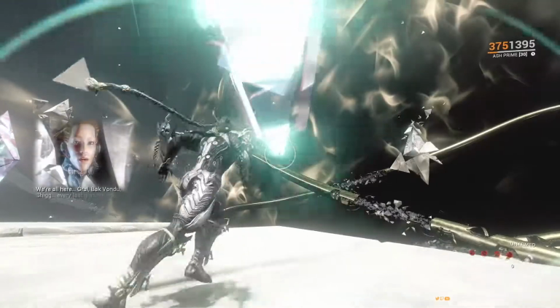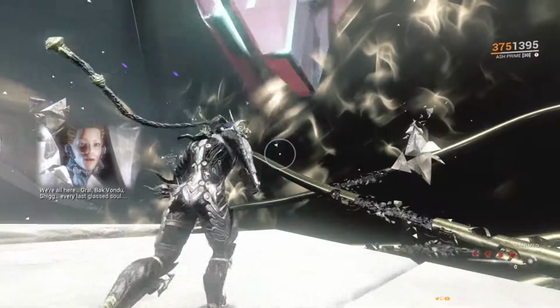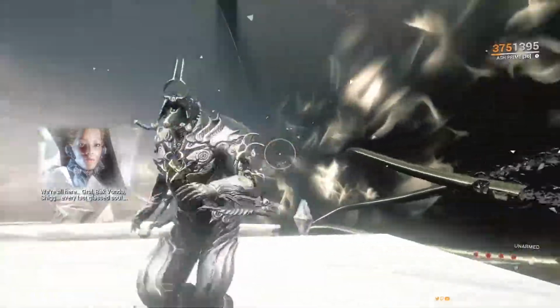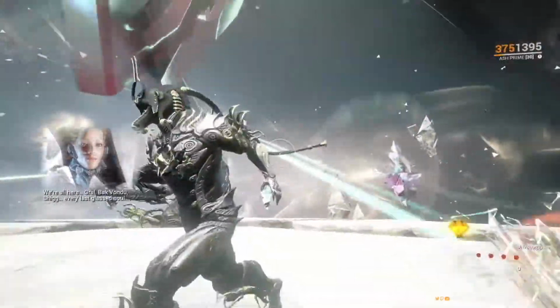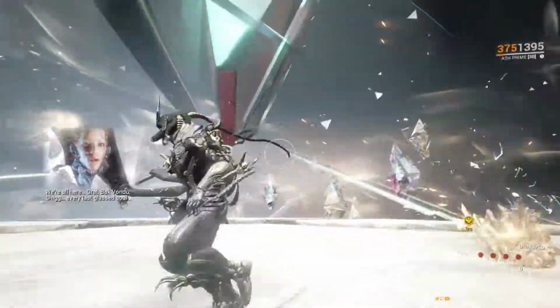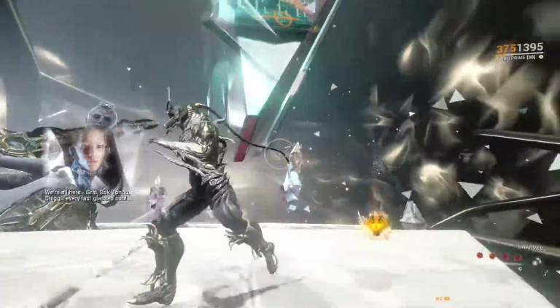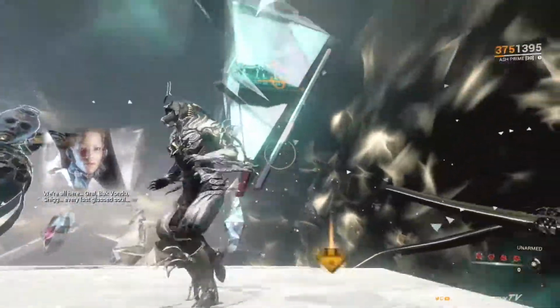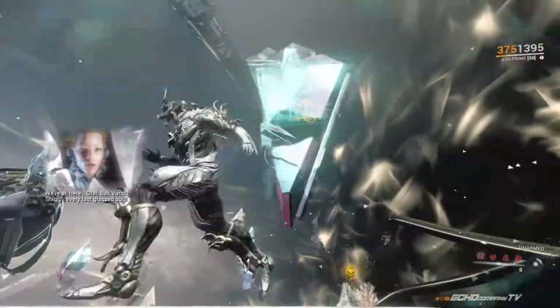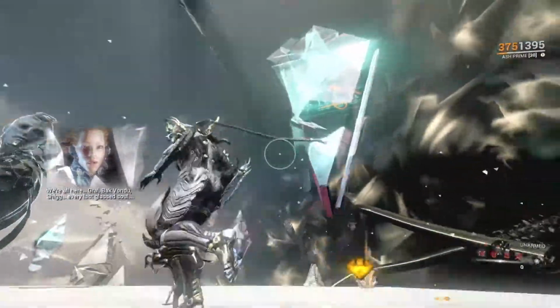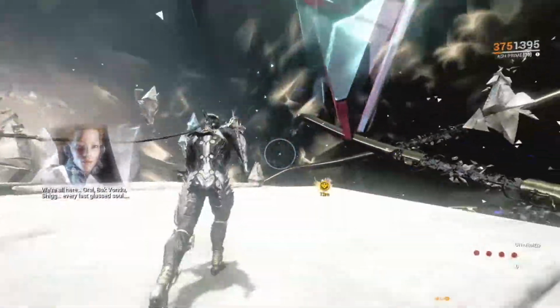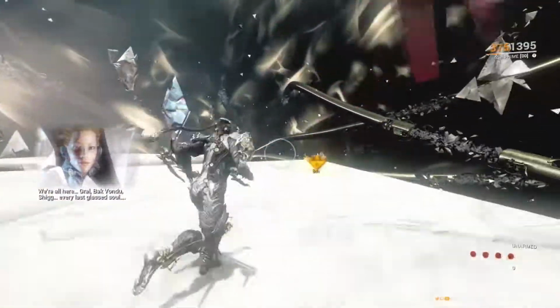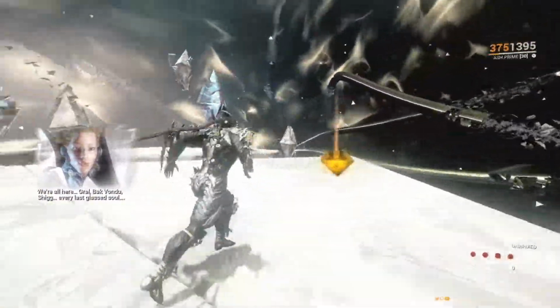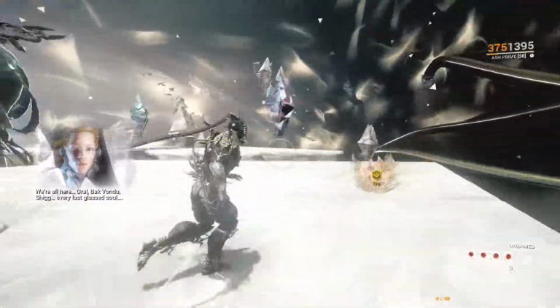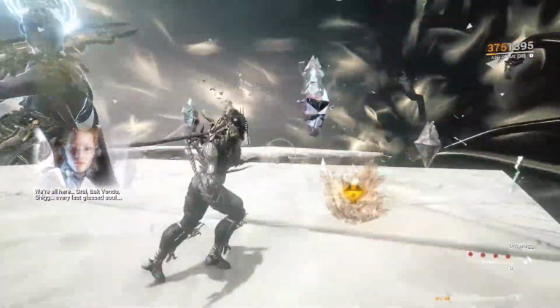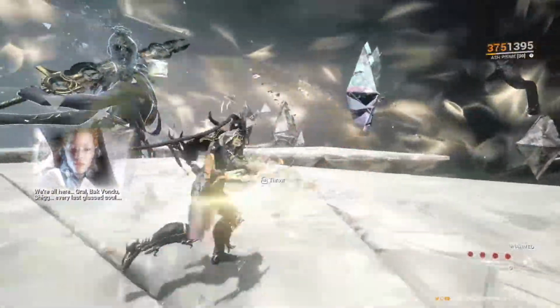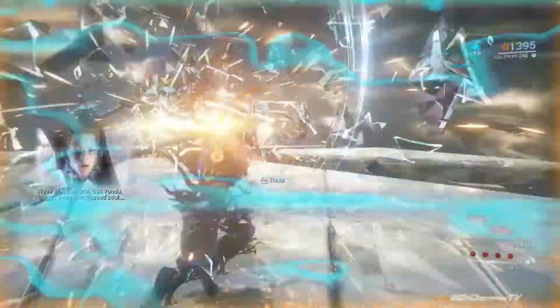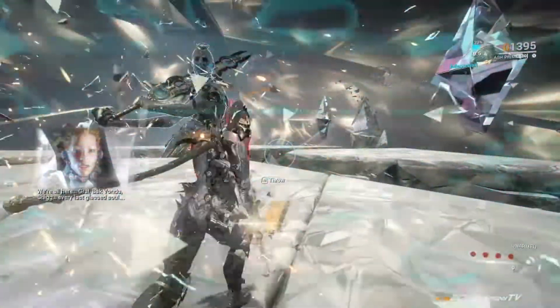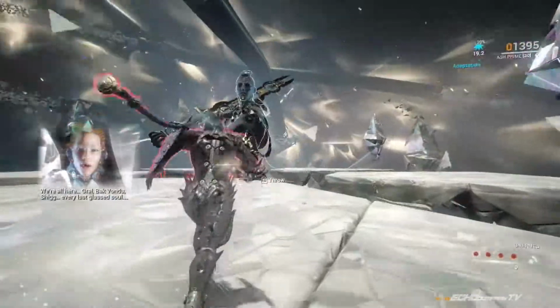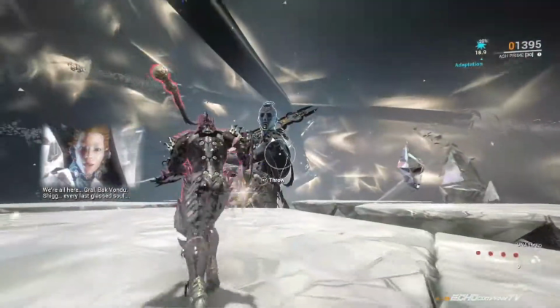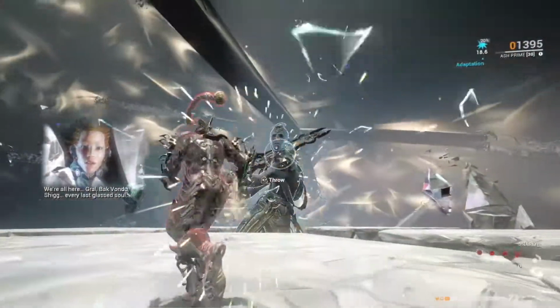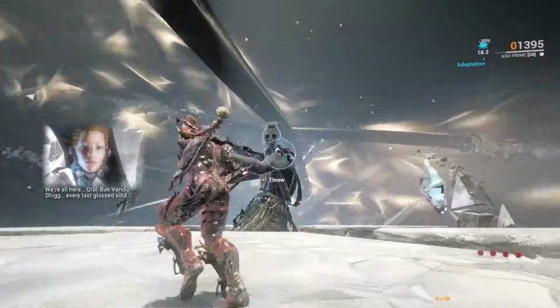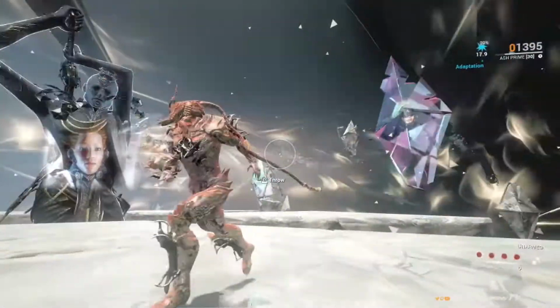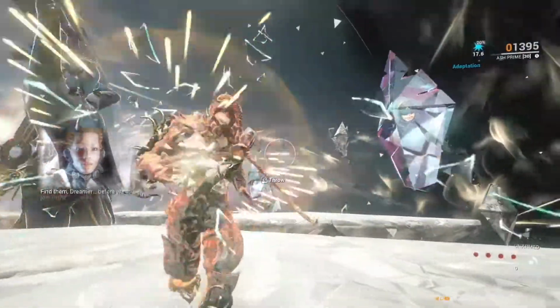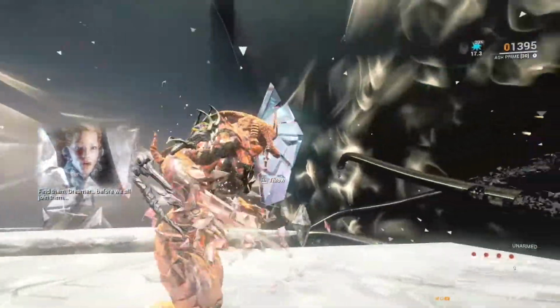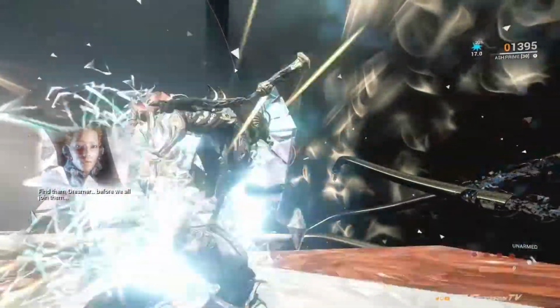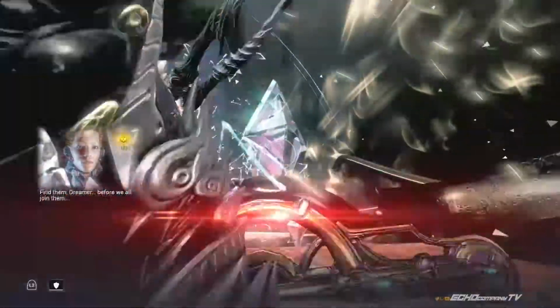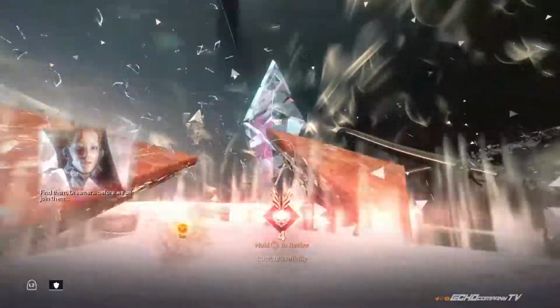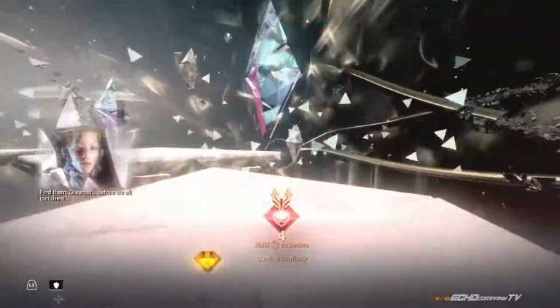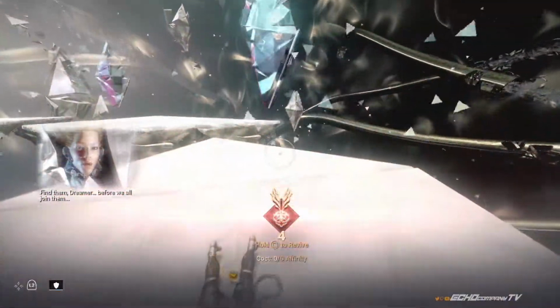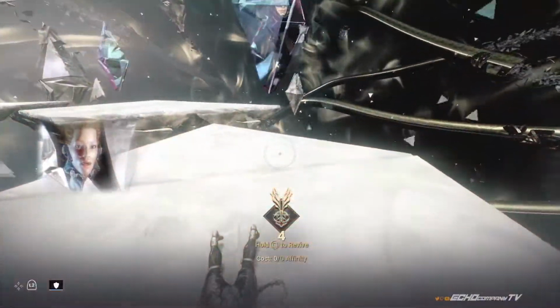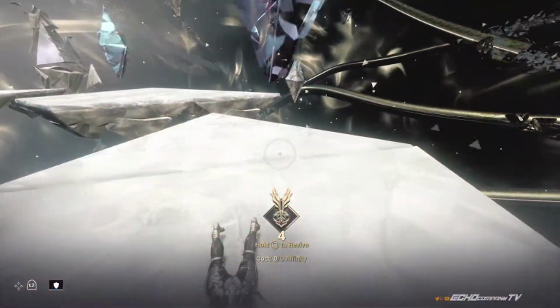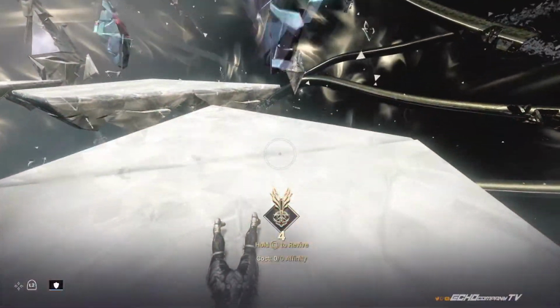This boss fight consists of glass platforms that you will have to jump from one to the other. Nahil will shoot glass shards and attack you with his sword, one-shotting you if you get hit.